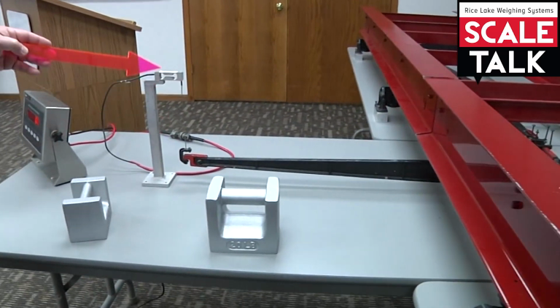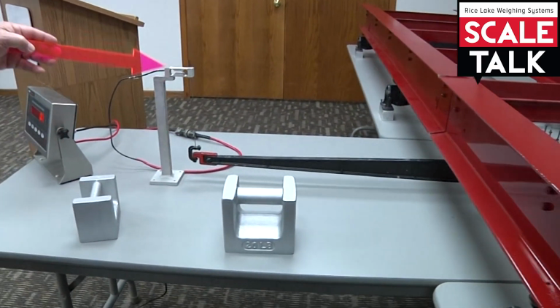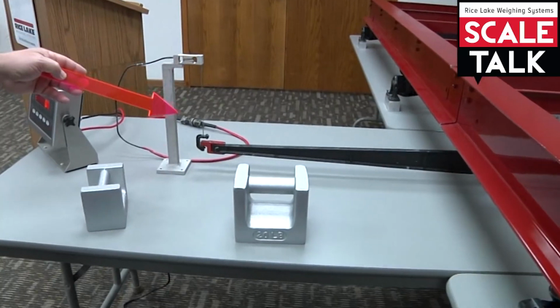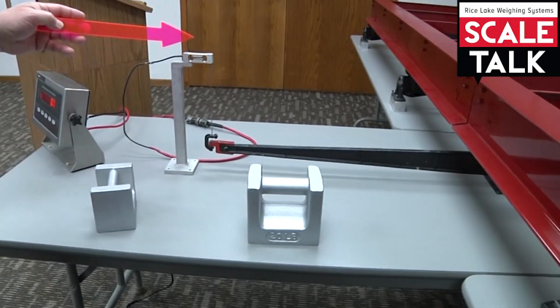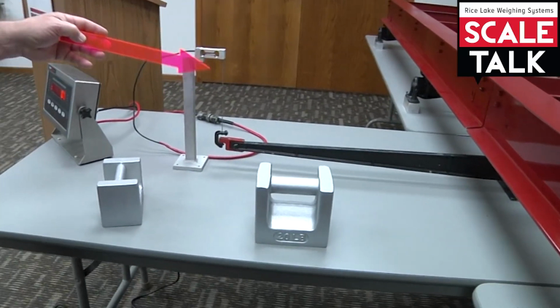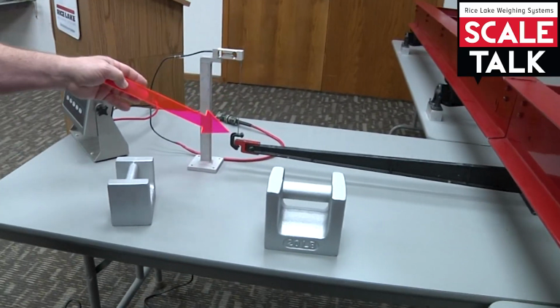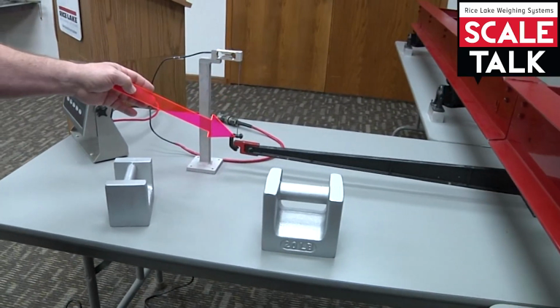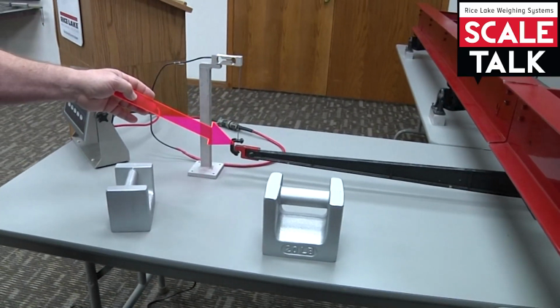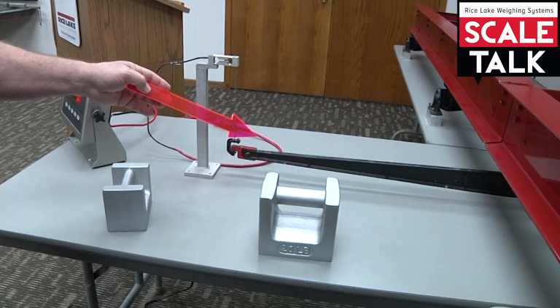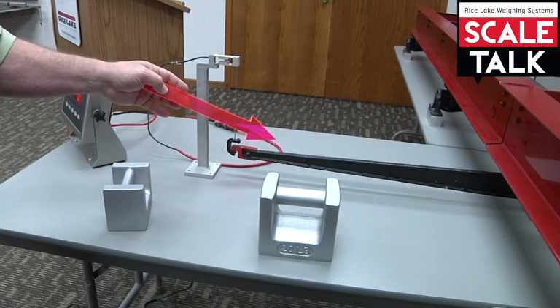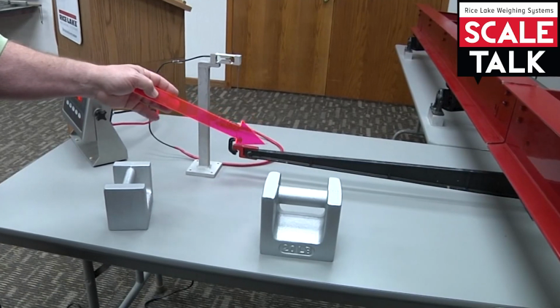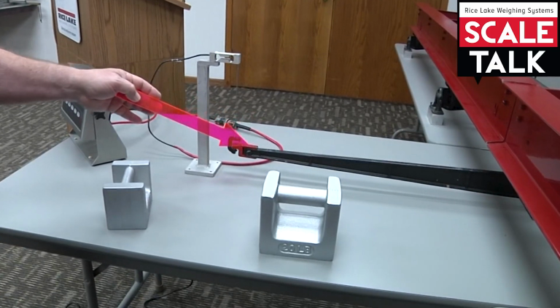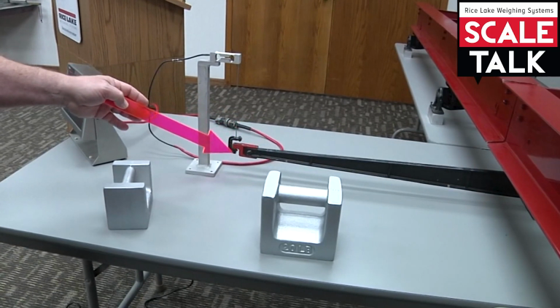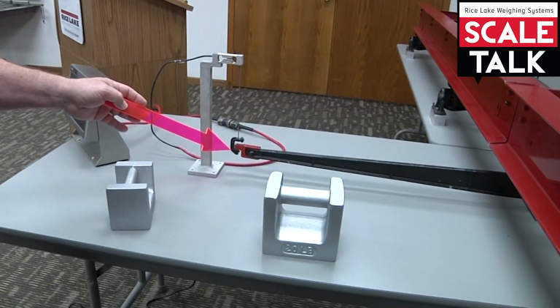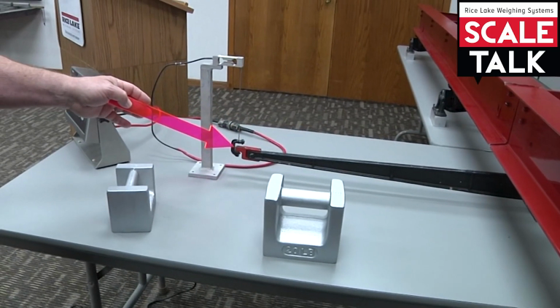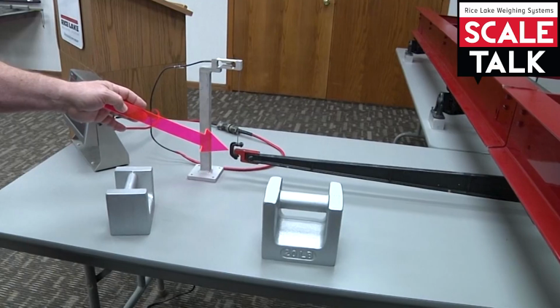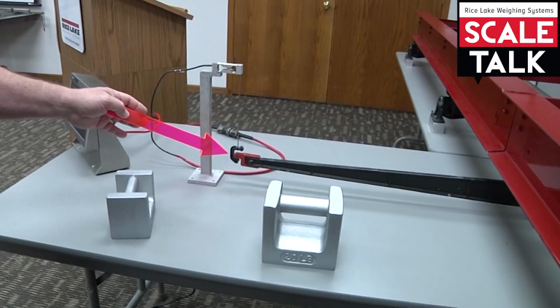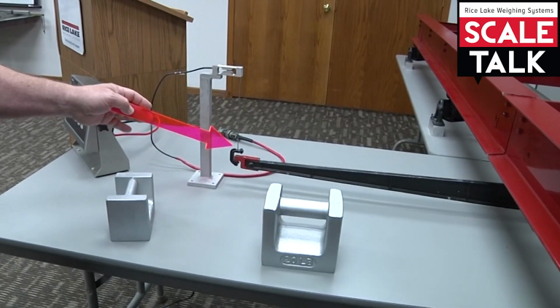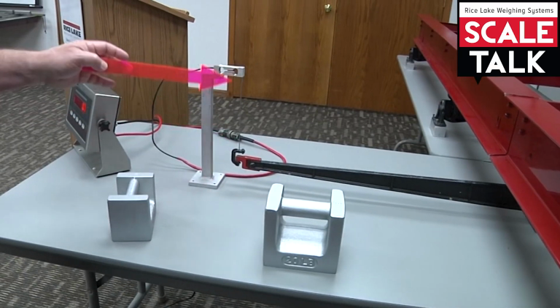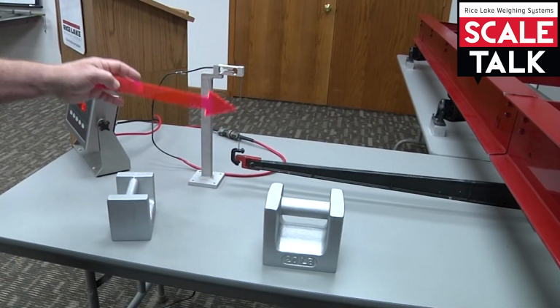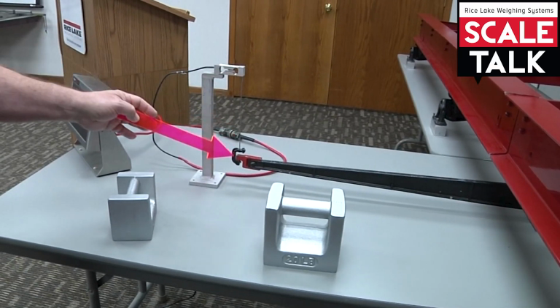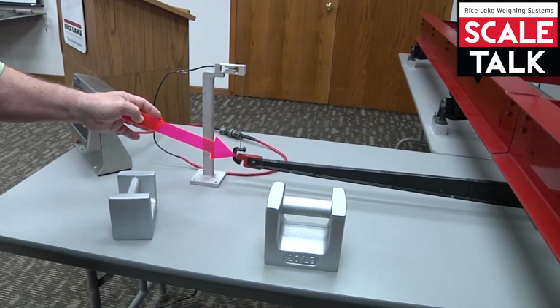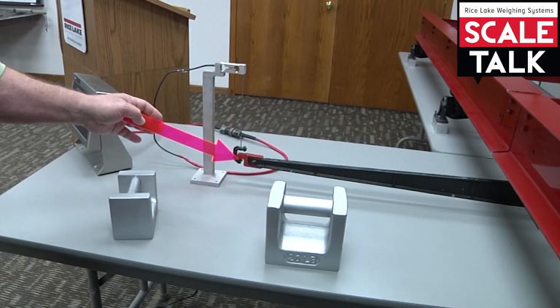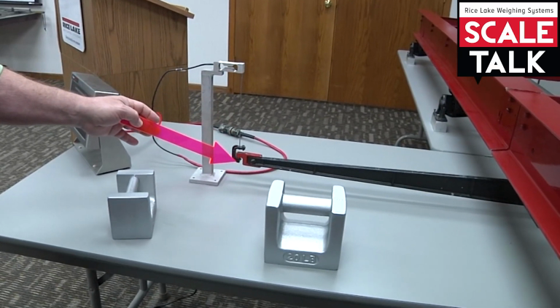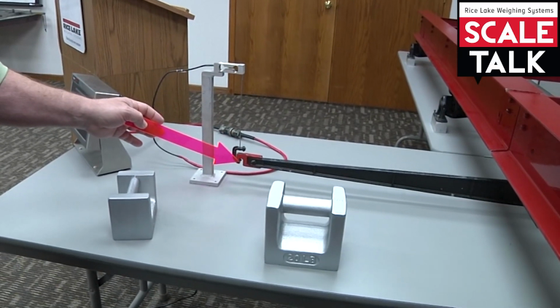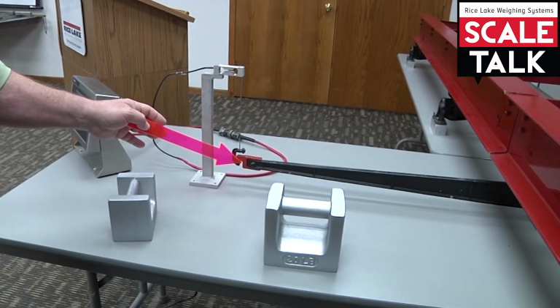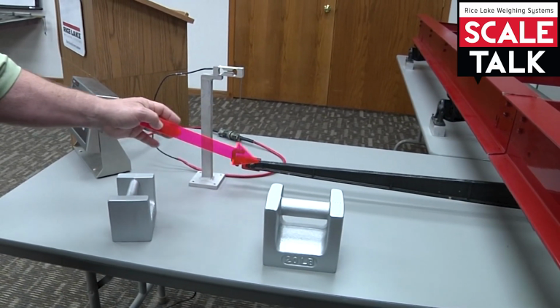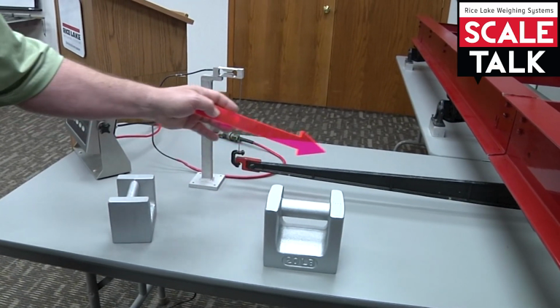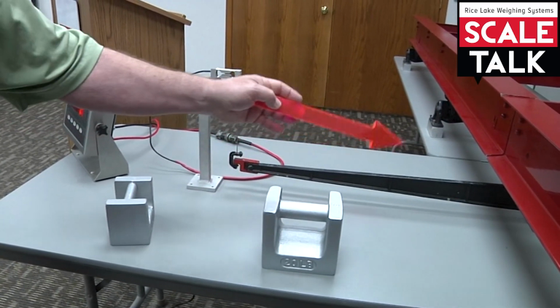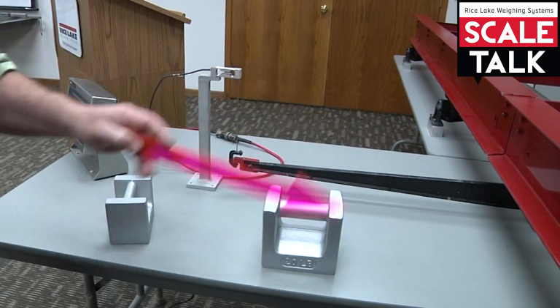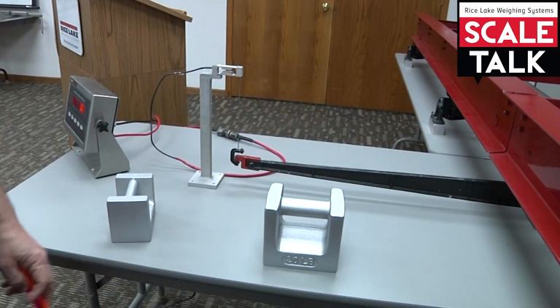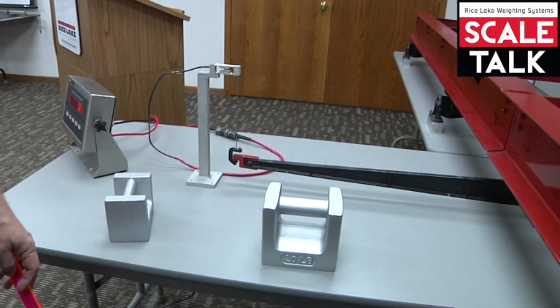This is an example of a load cell, or a mechanical scale converted to lever-tronic, because it has a load cell on the end of a nose iron on the end of the transverse lever.